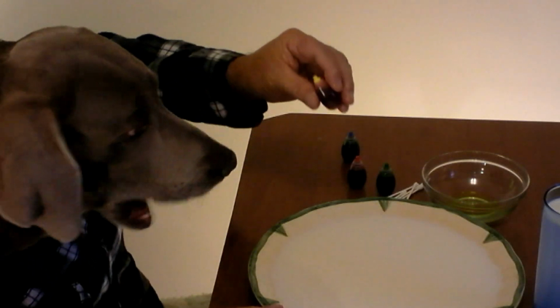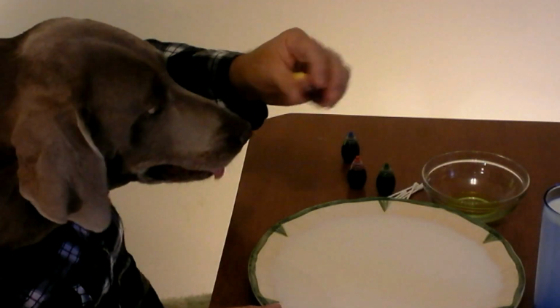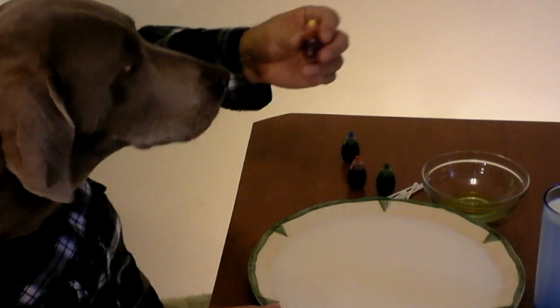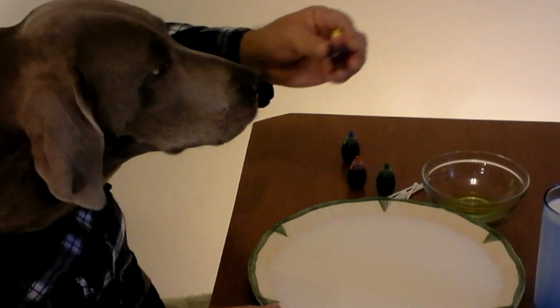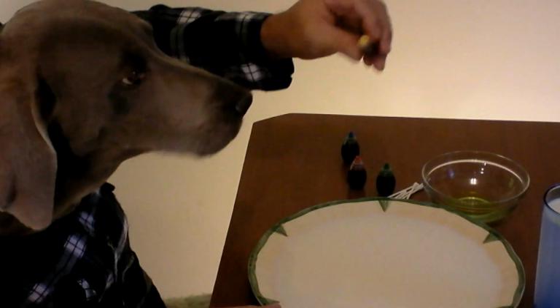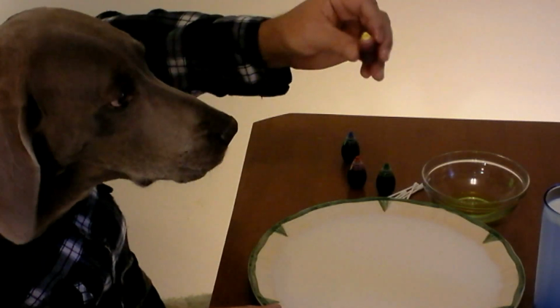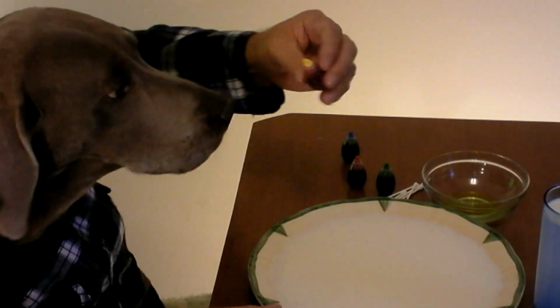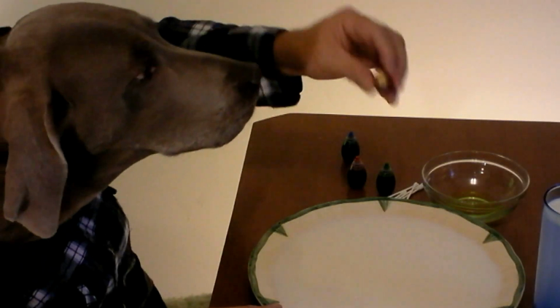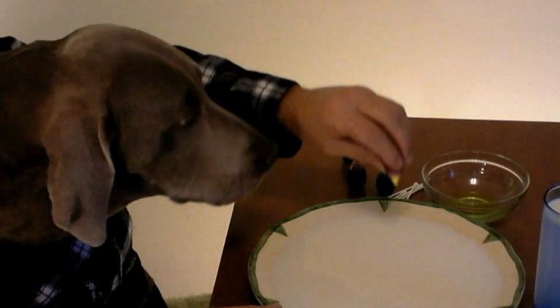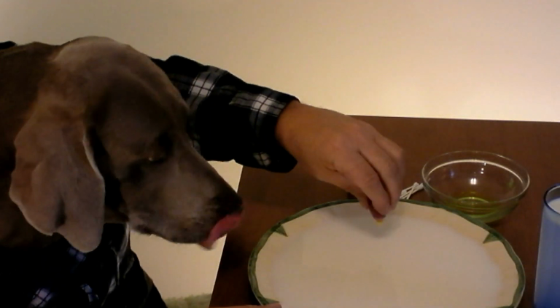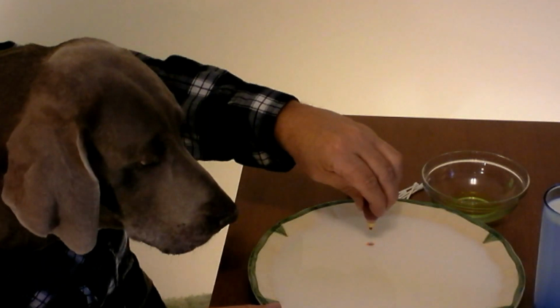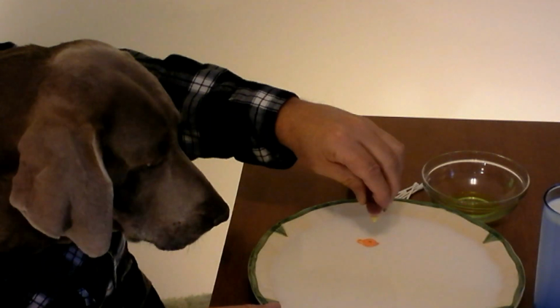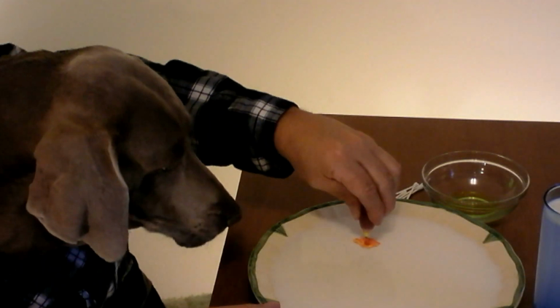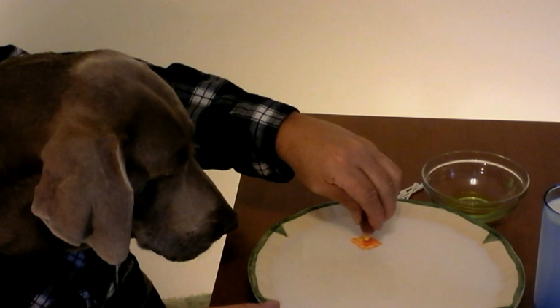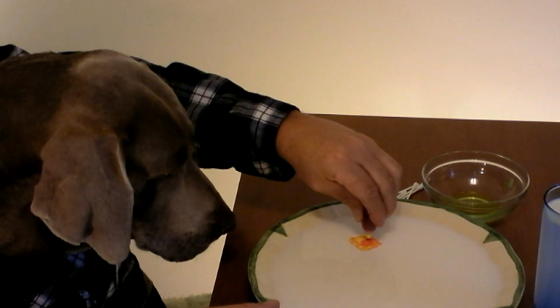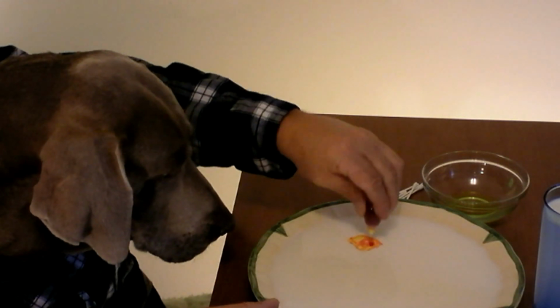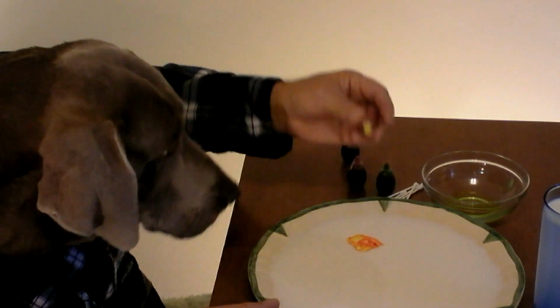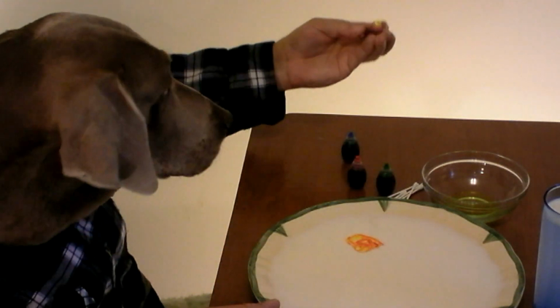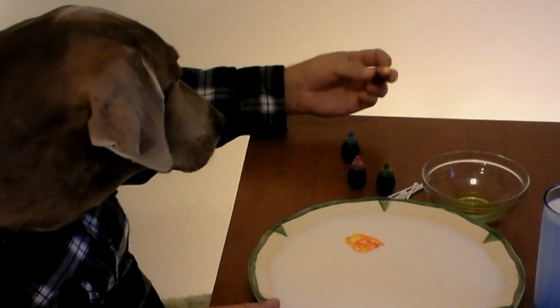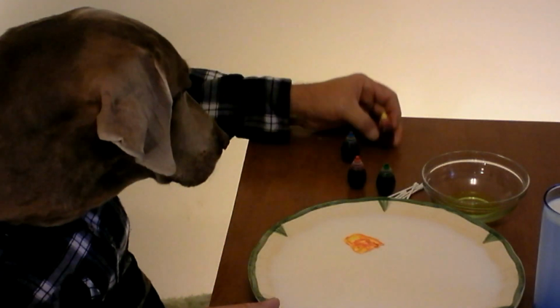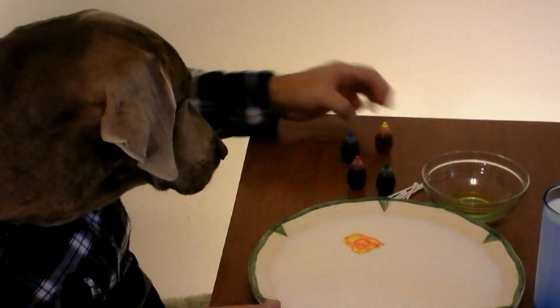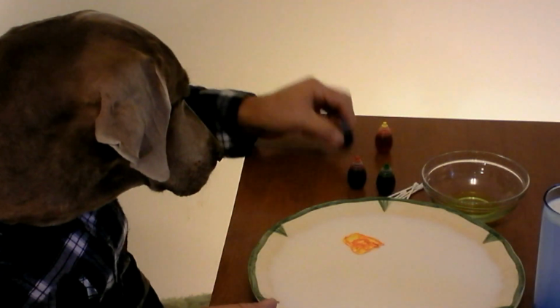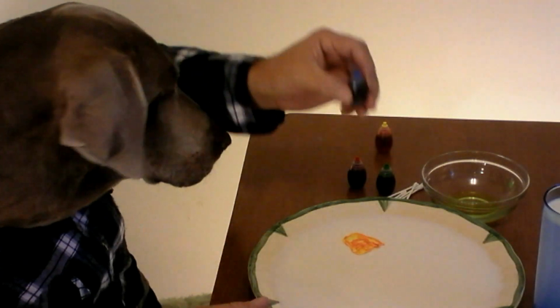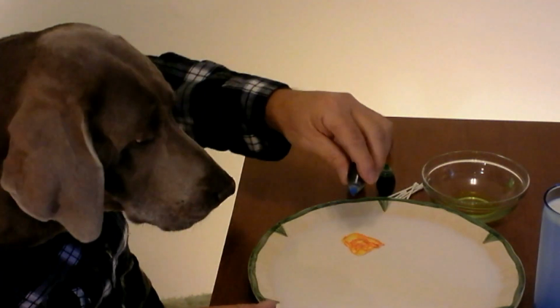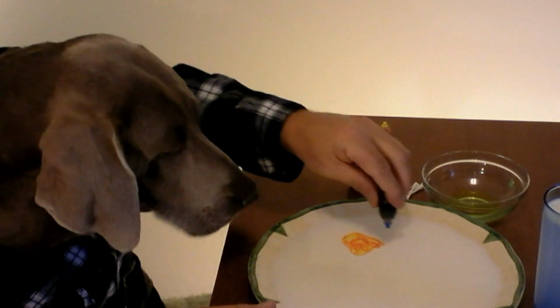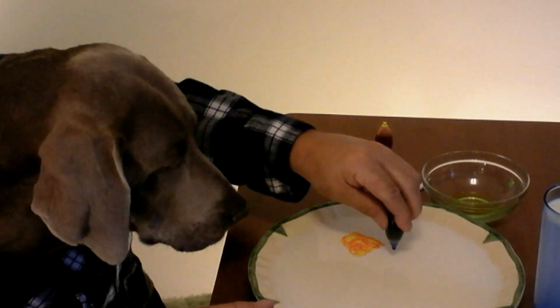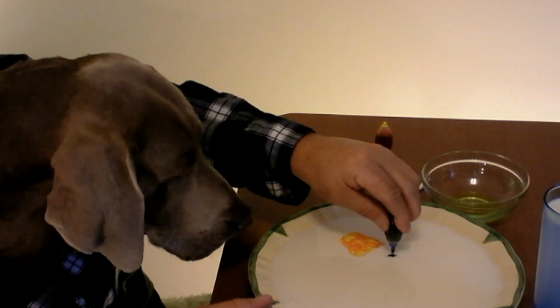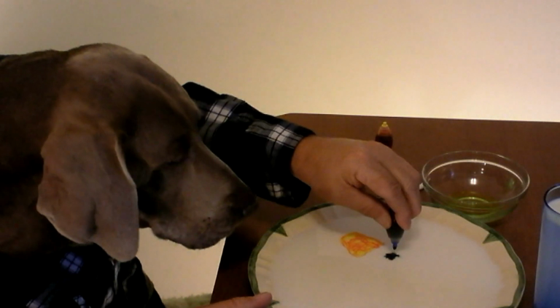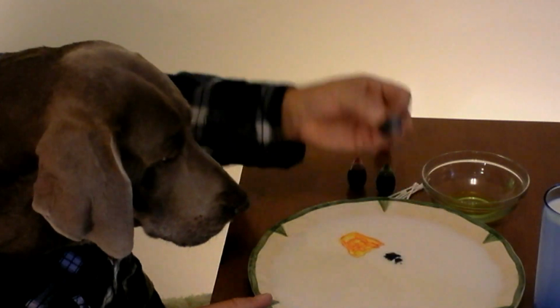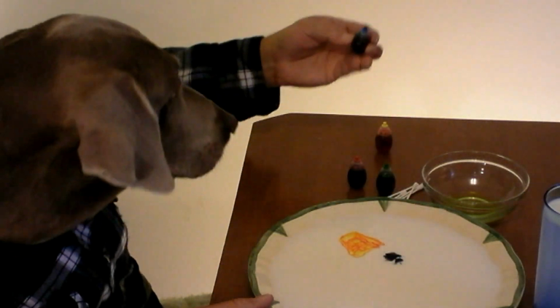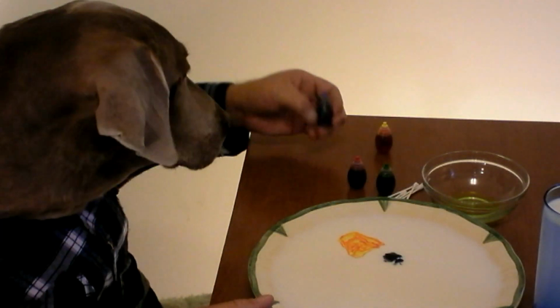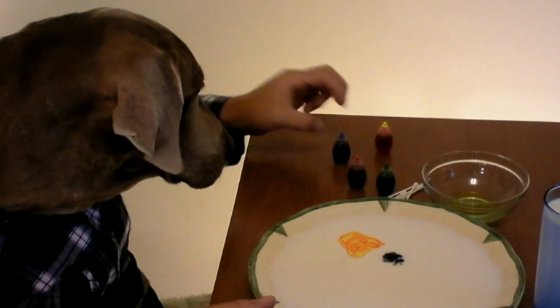Here's a cool trick you can do at home. All you need is some milk, a dinner plate, some food coloring, a toothpick — or you can use an old piece of spaghetti — and a little dishwashing detergent and hot water mixed together in a small bowl. This is just ordinary food coloring that you get at the store.